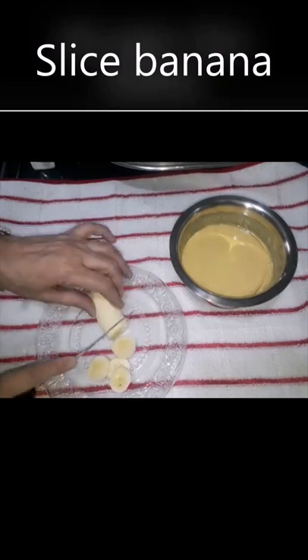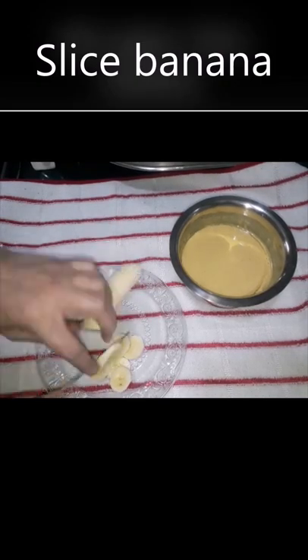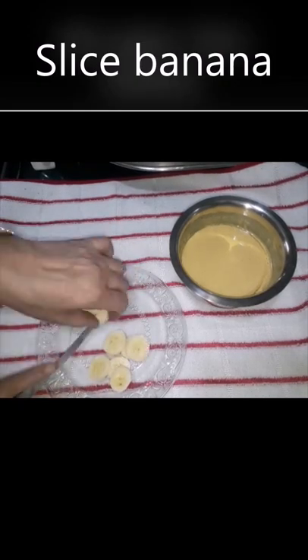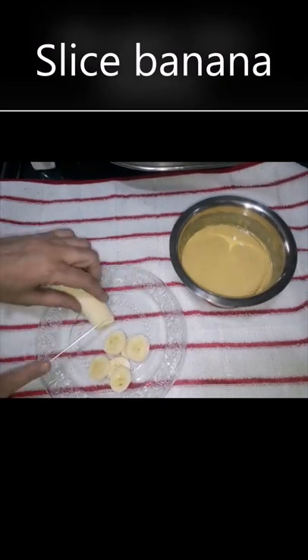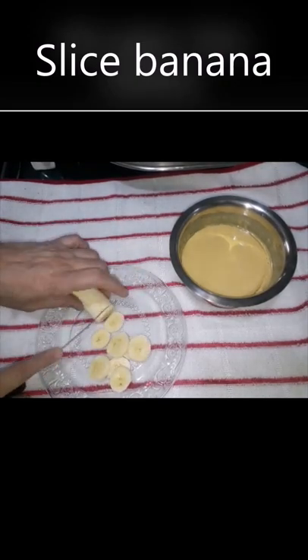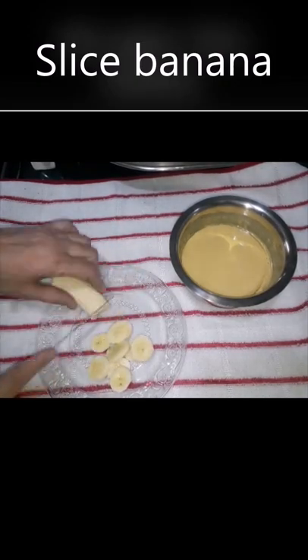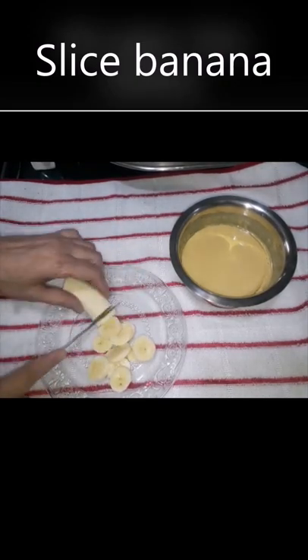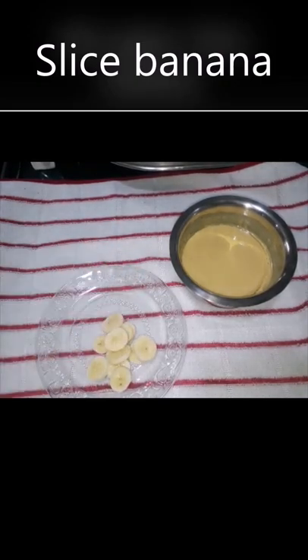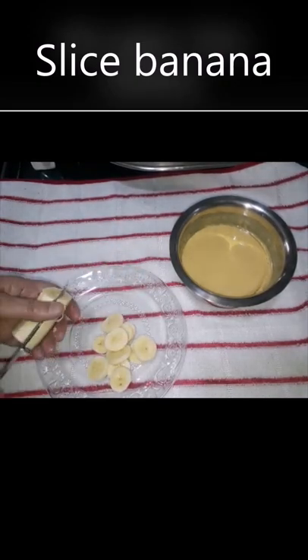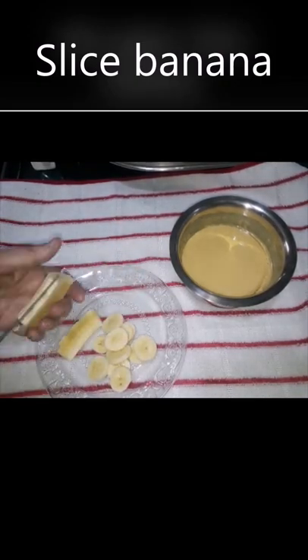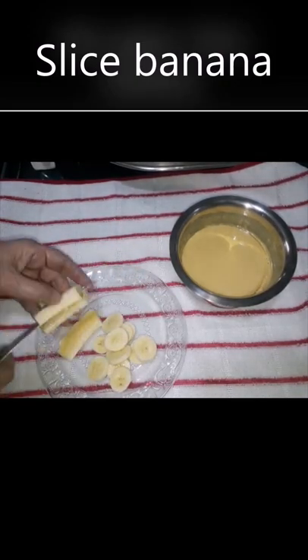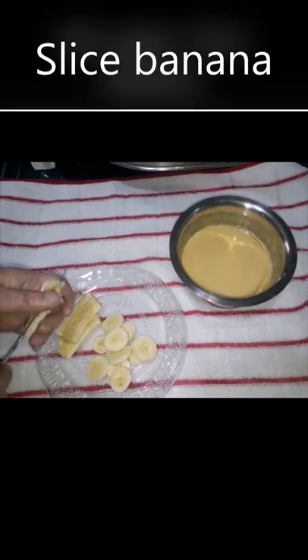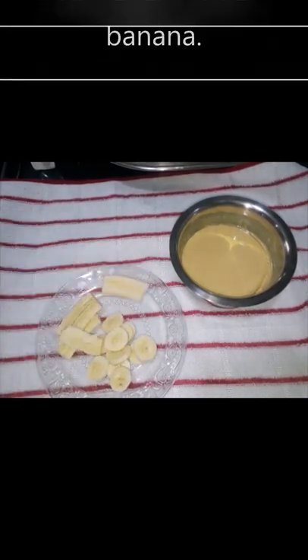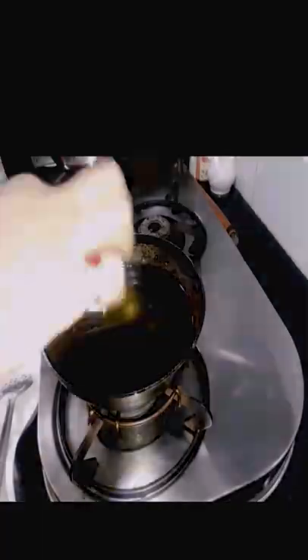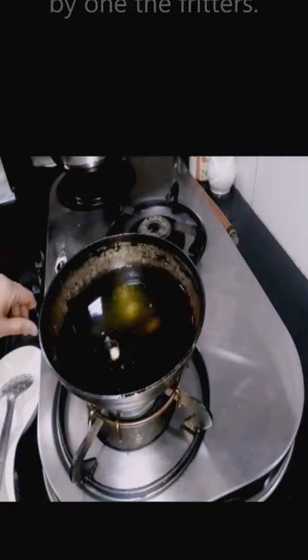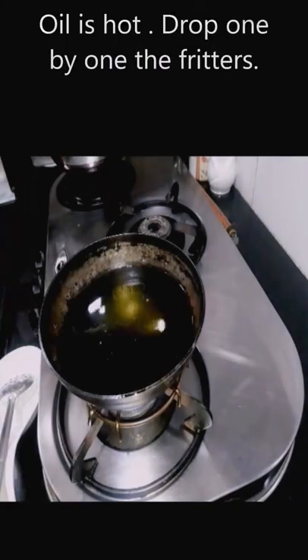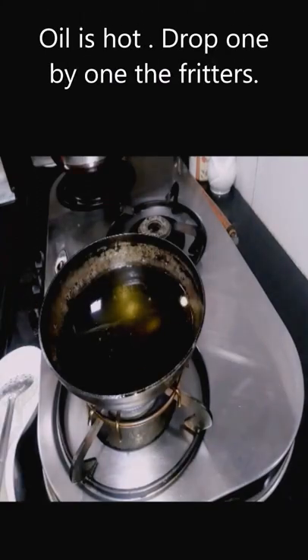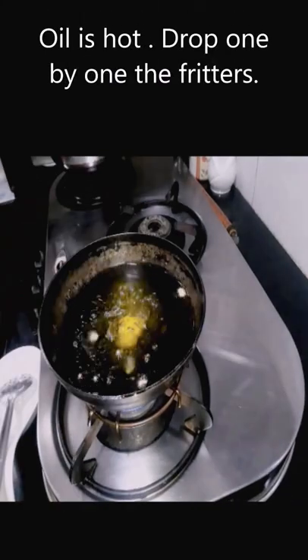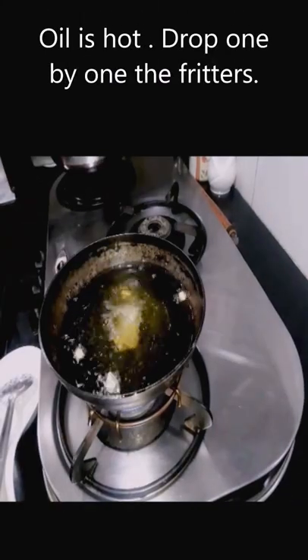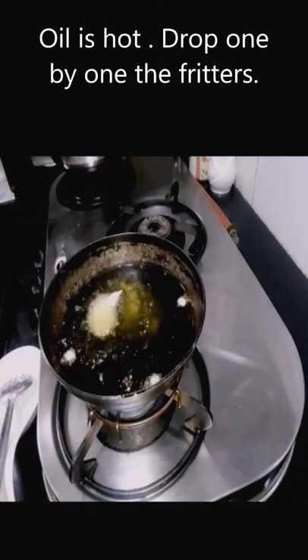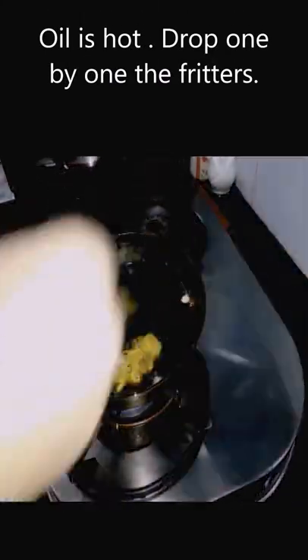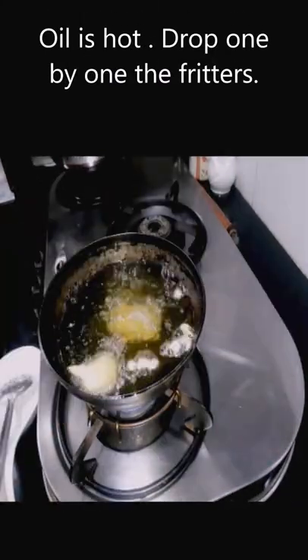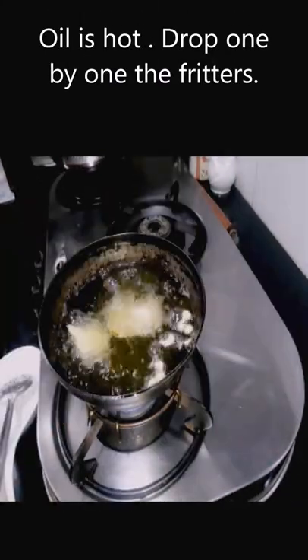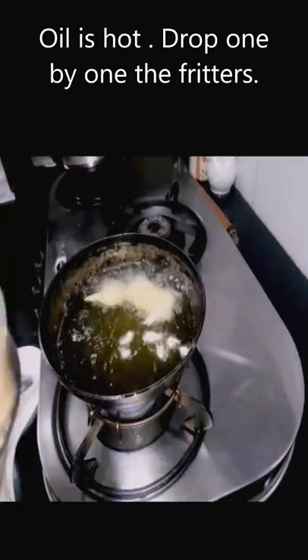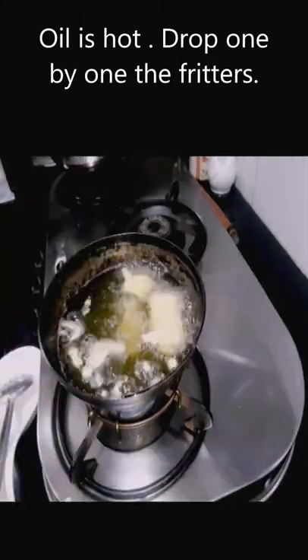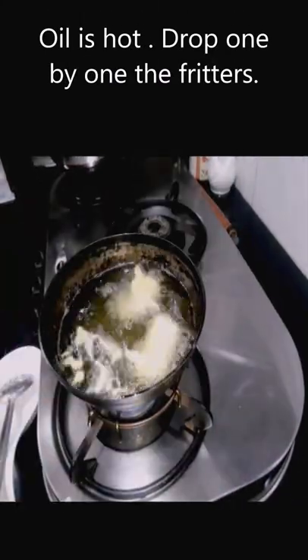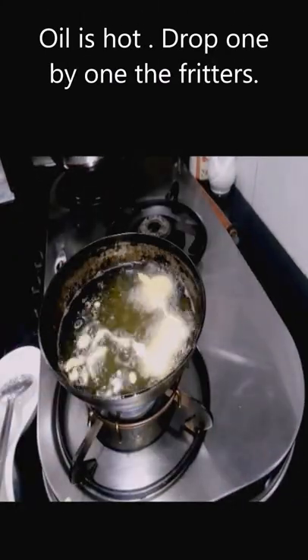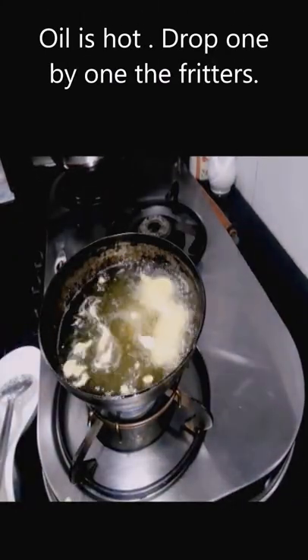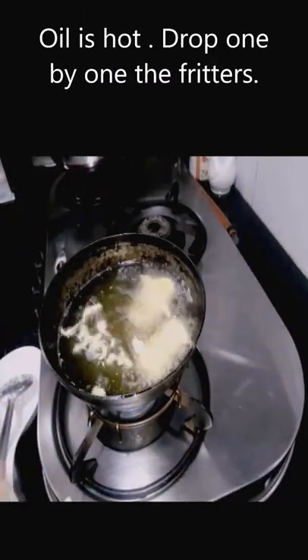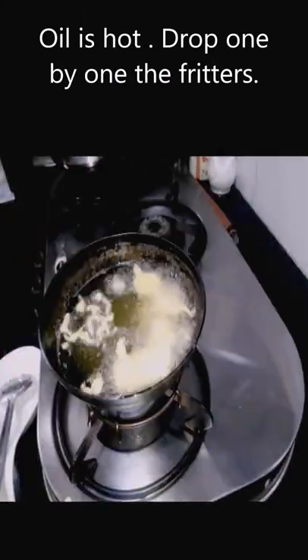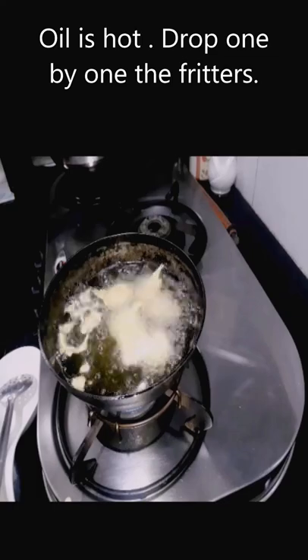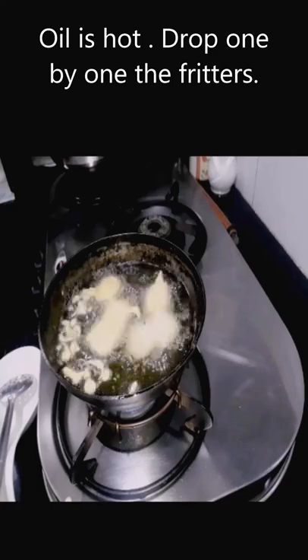Prepare the batter. Meanwhile, heat the oil in a kadai. Now cut the banana as per your liking — roundels or long strips.